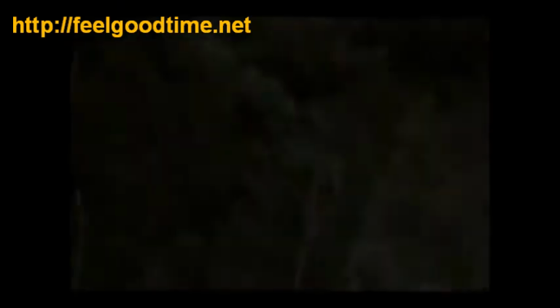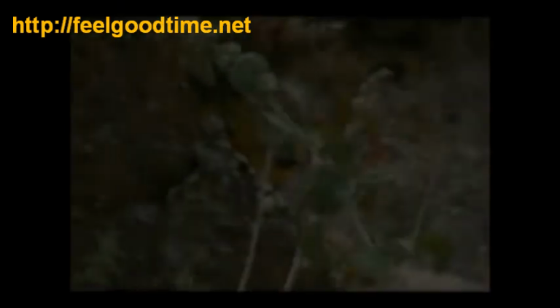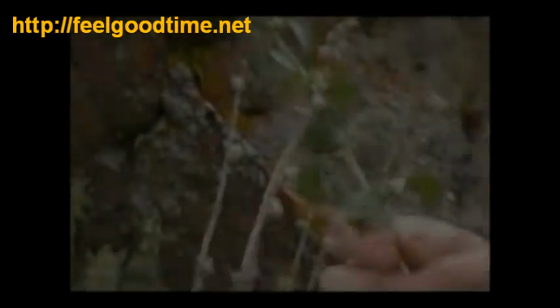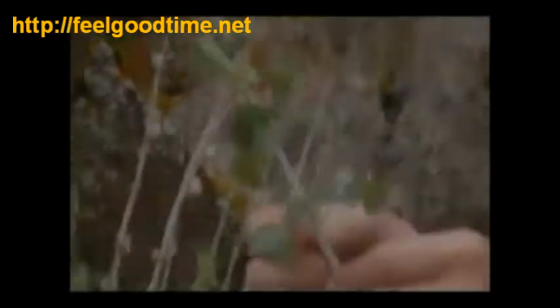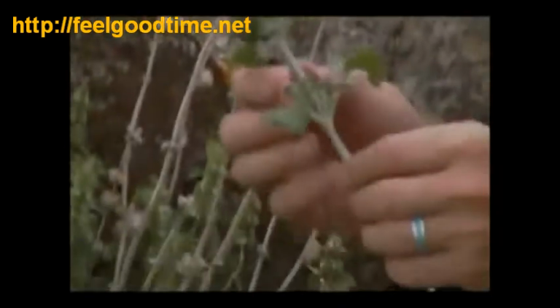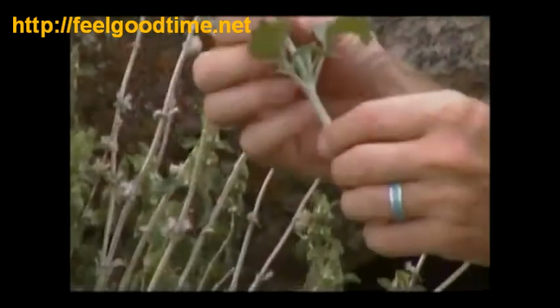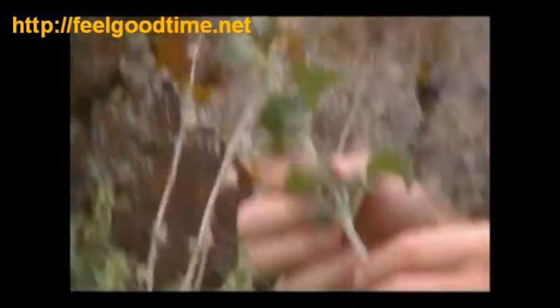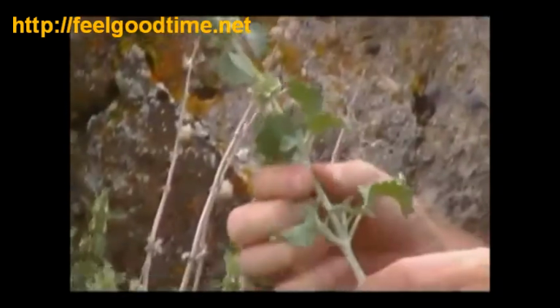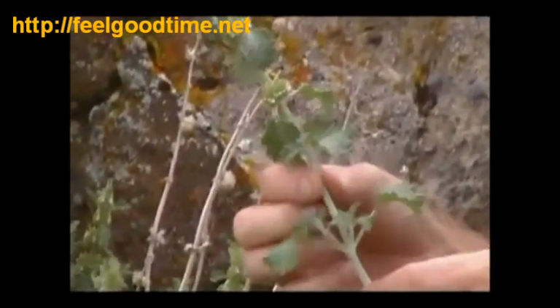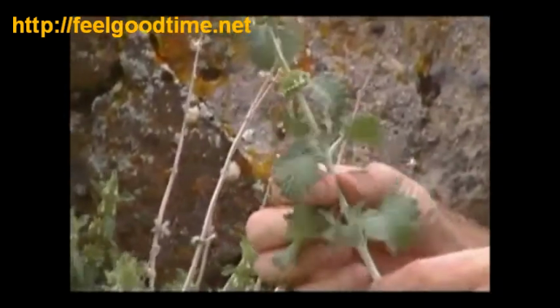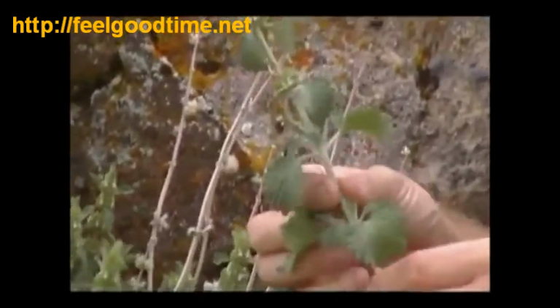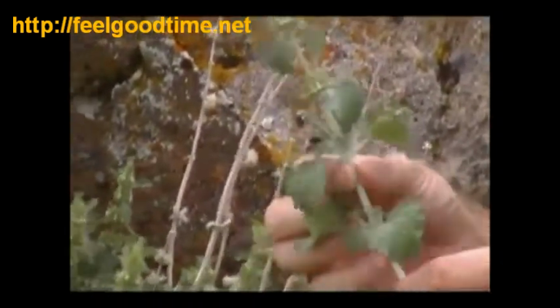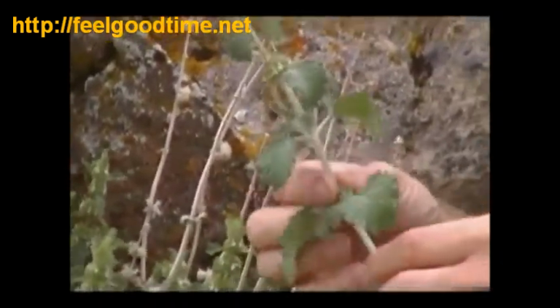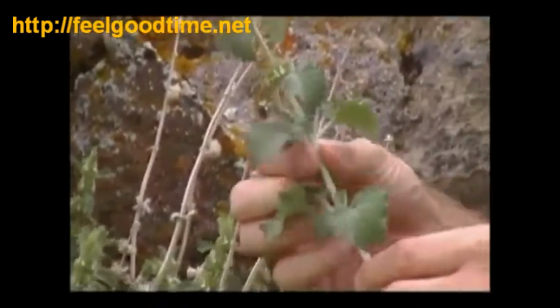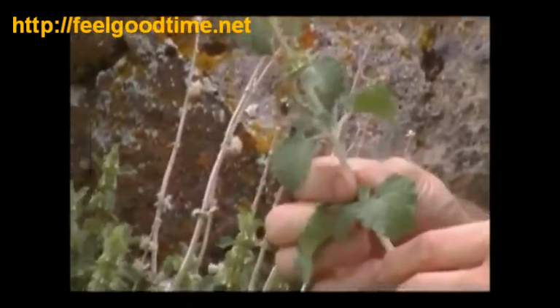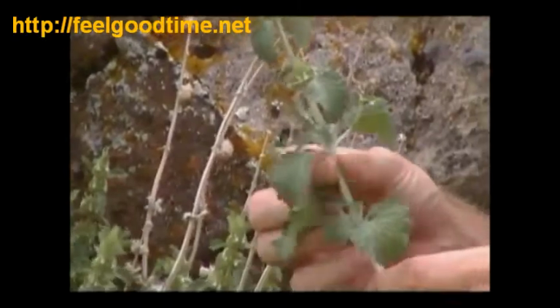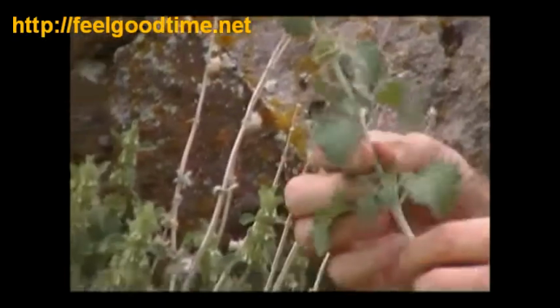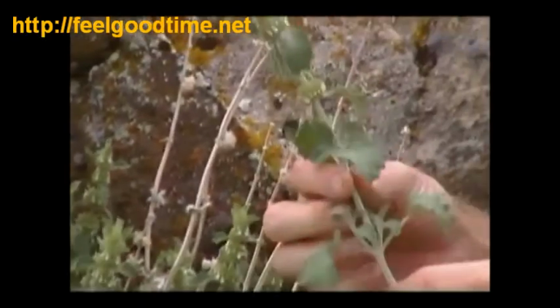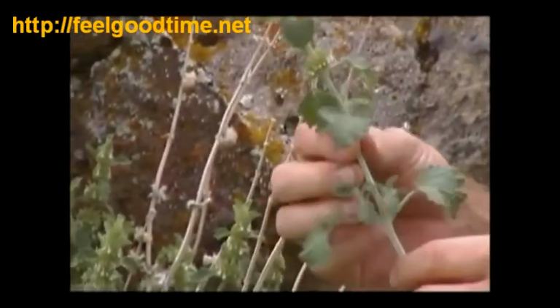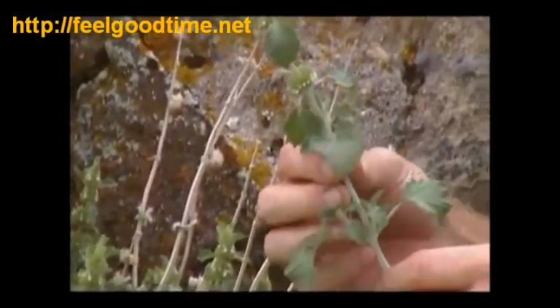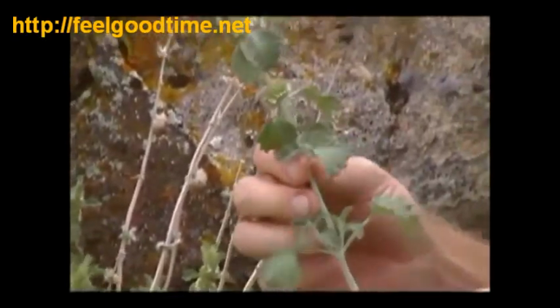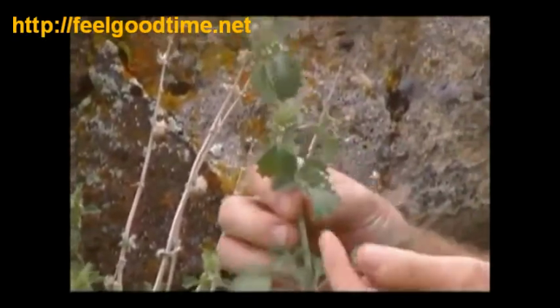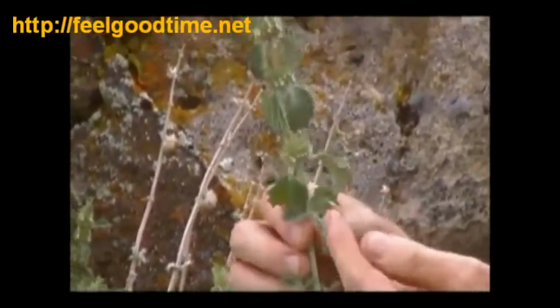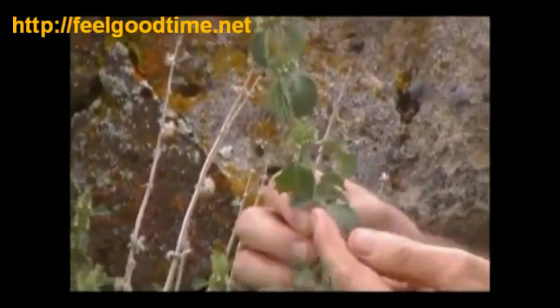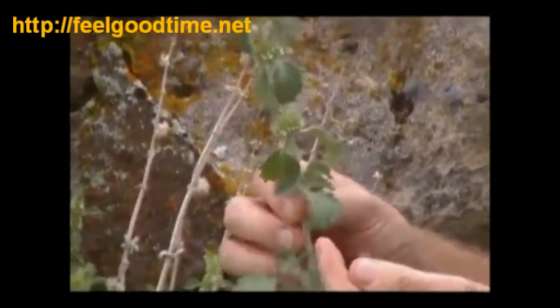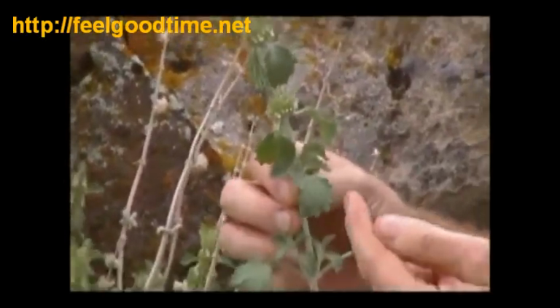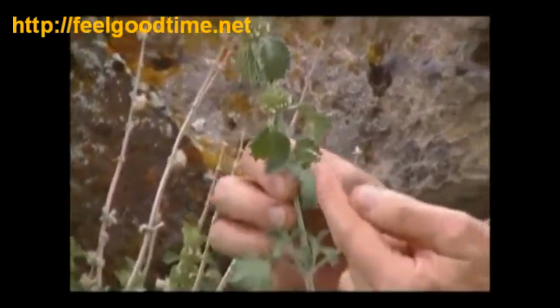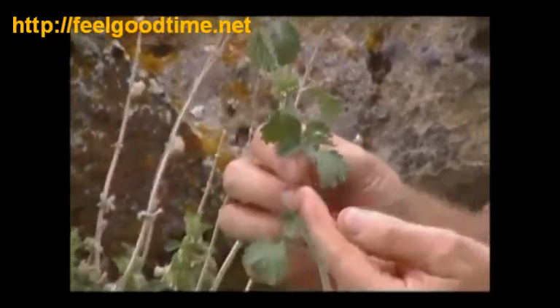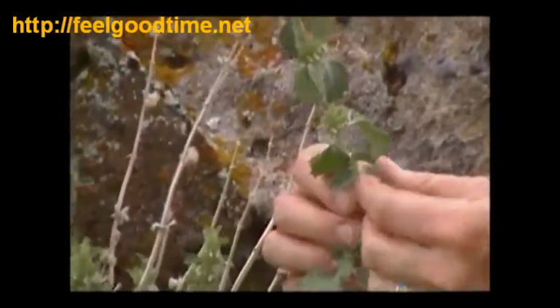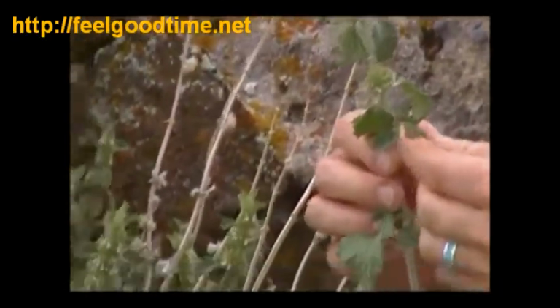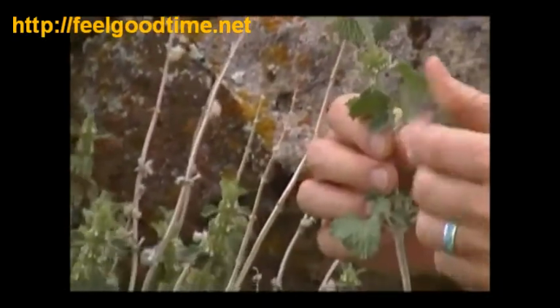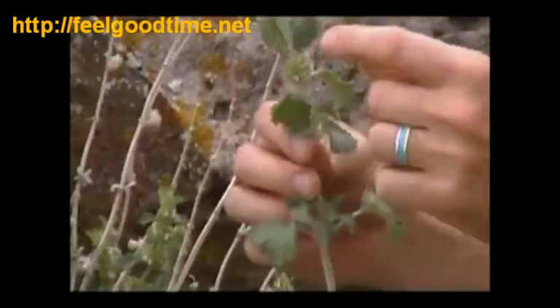The mint family has got perfectly square stems. It's very easily distinguishable and it has these scalloped edges on the leaves. Beautiful, beautiful.